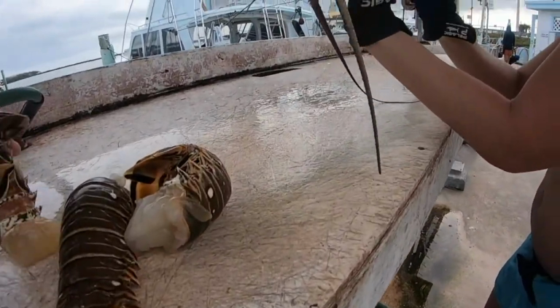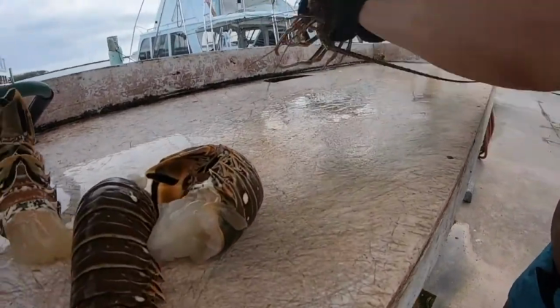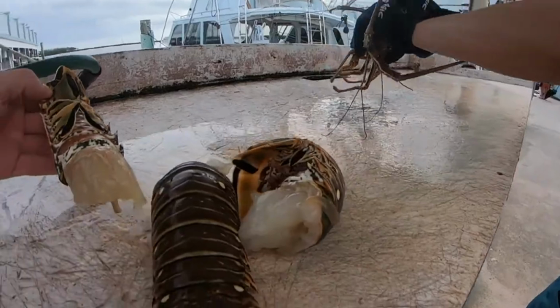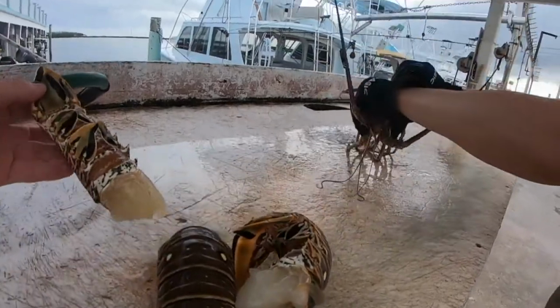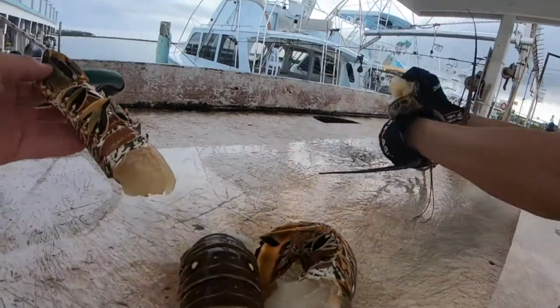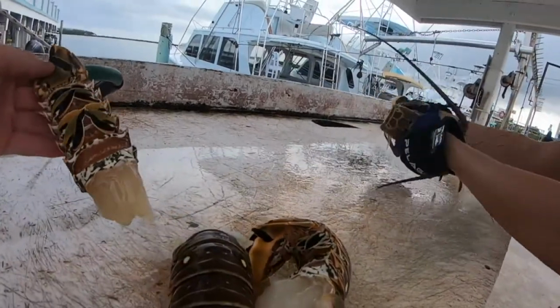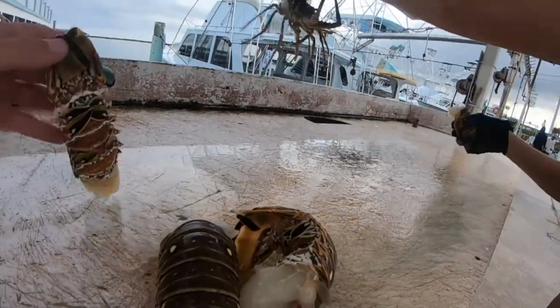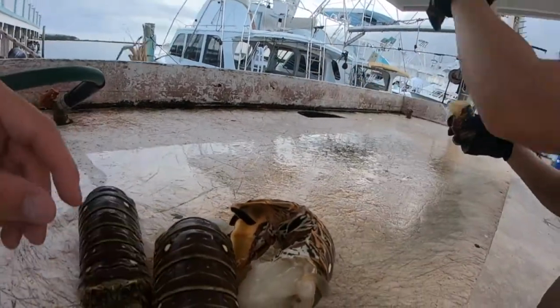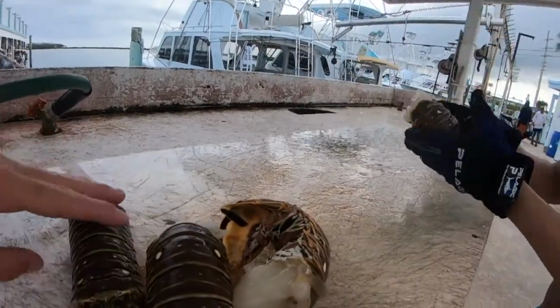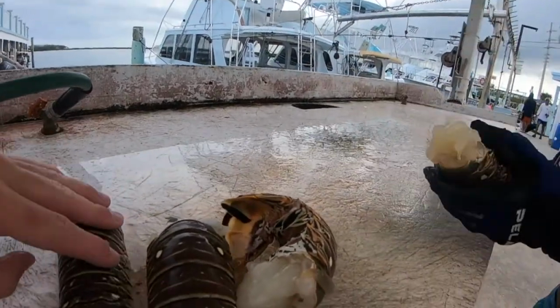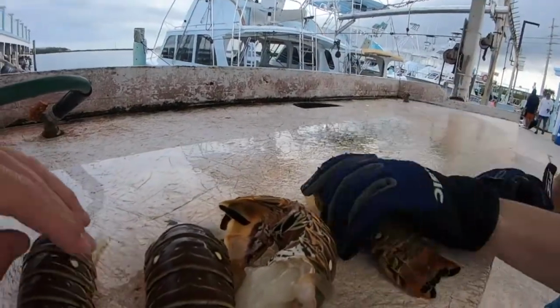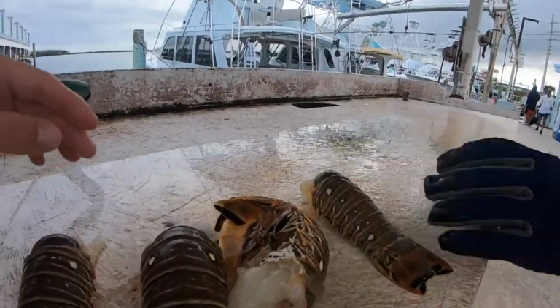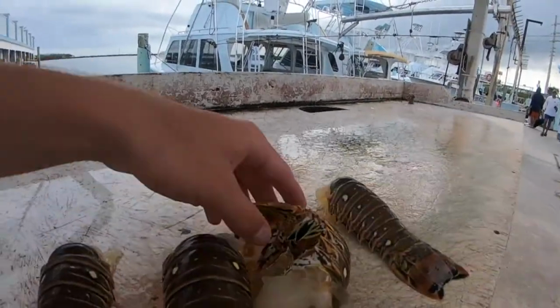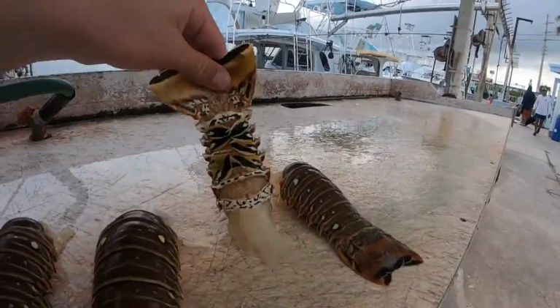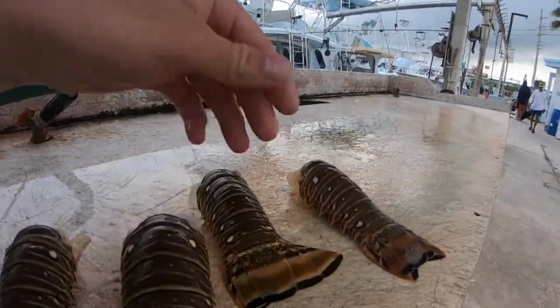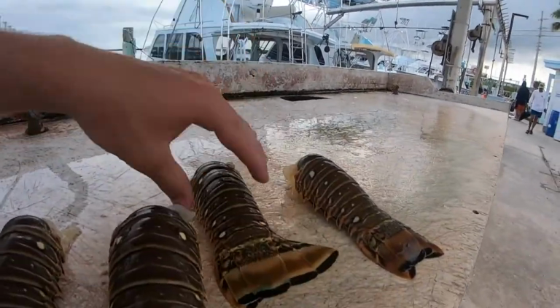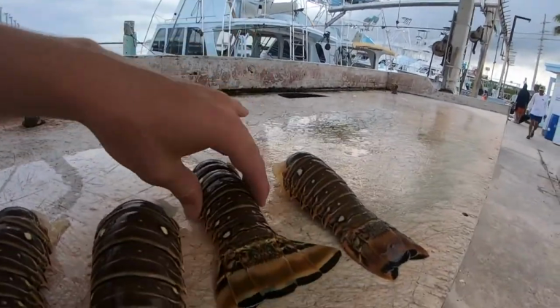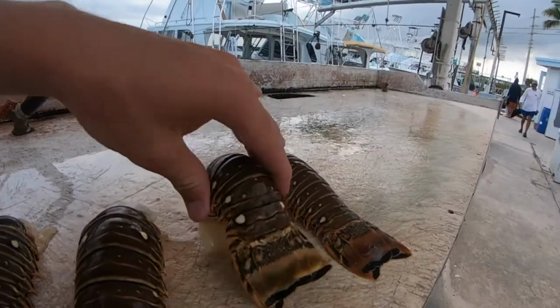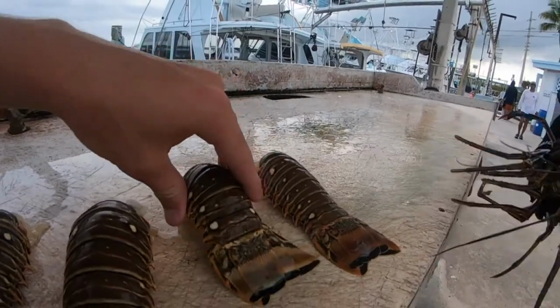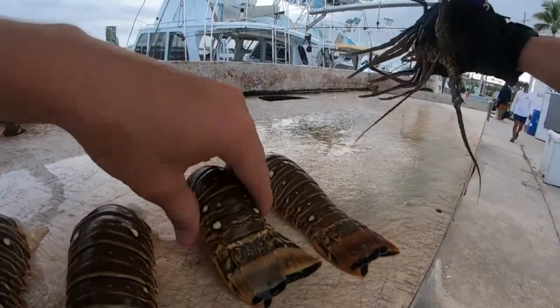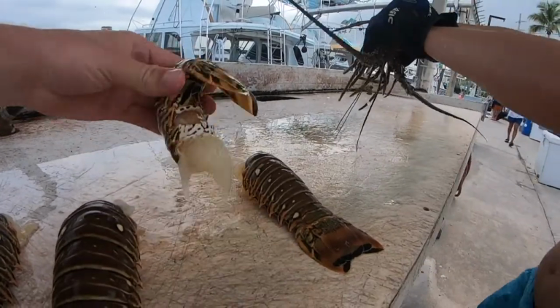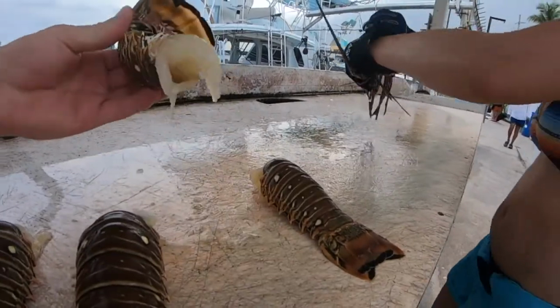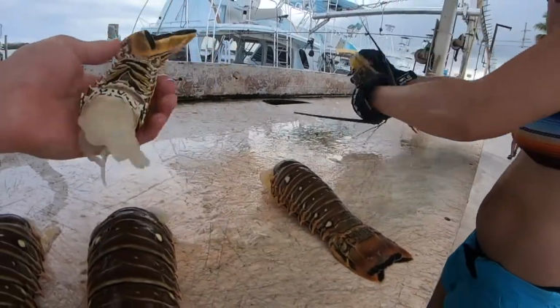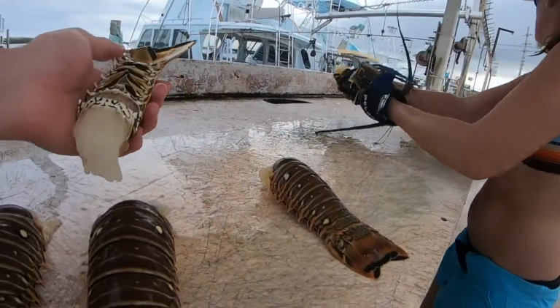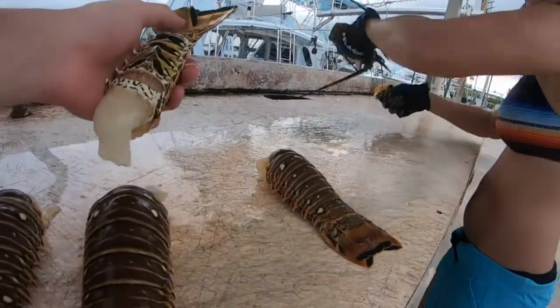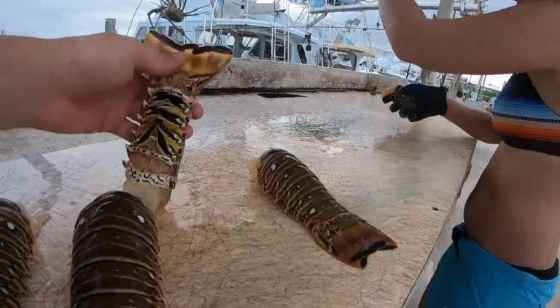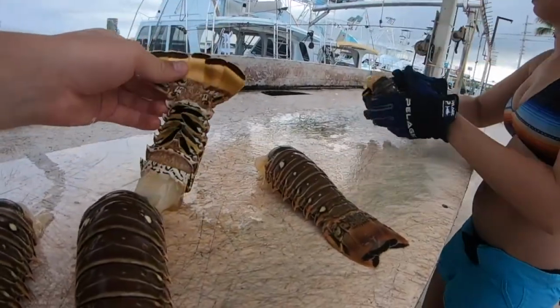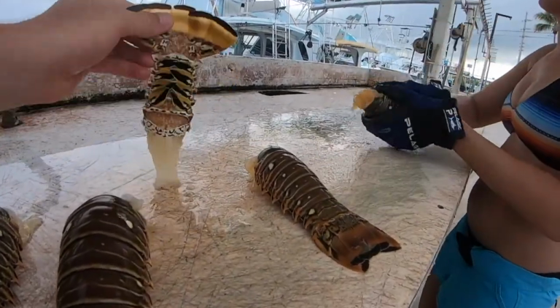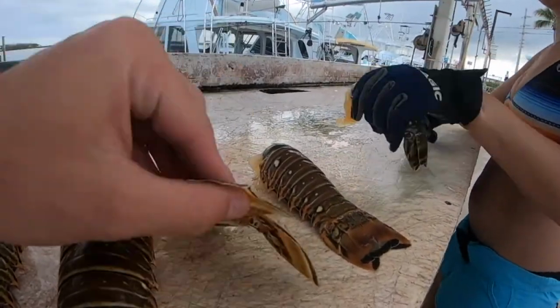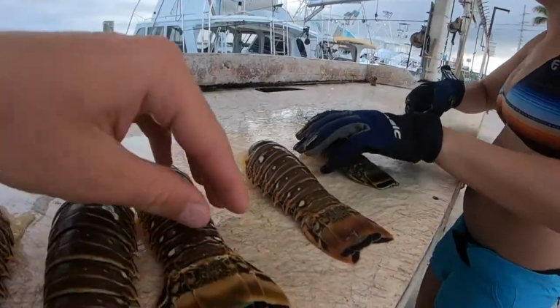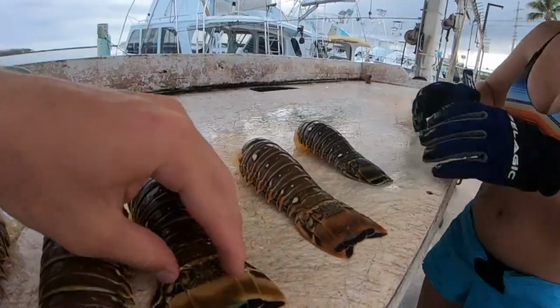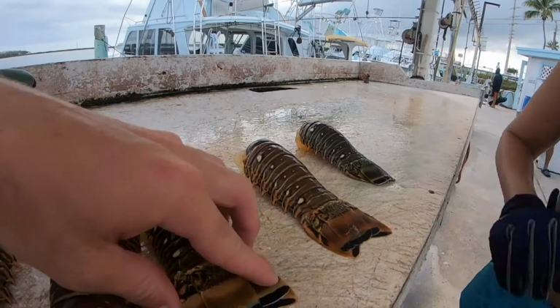Wow, just like a giant crawfish. Exactly — but tastes way better. I love crawfish actually. Crawfish are really good, but they're a lot of work, you know?